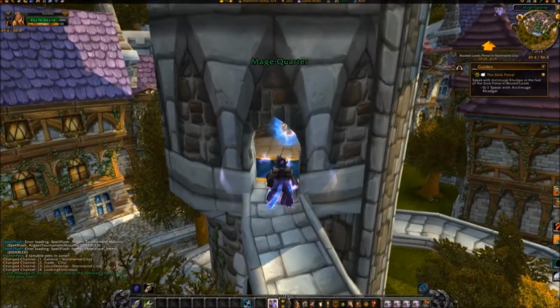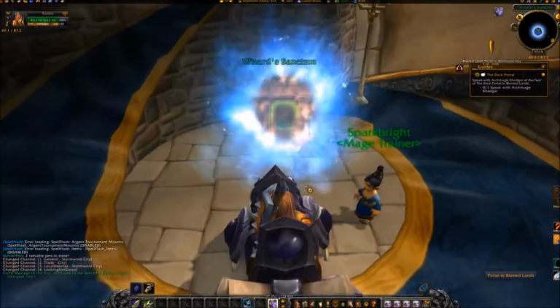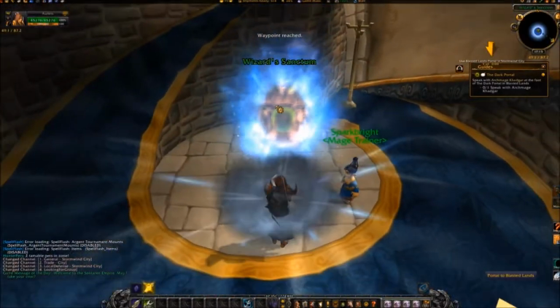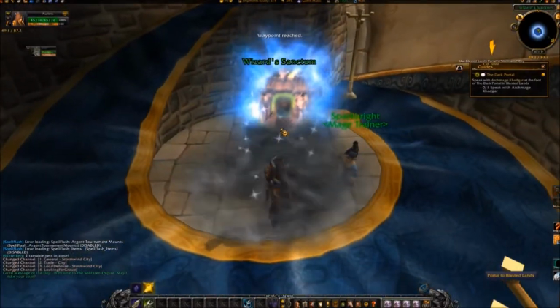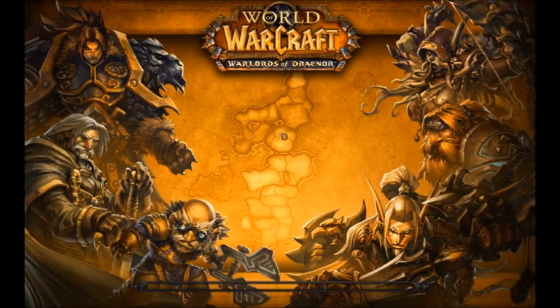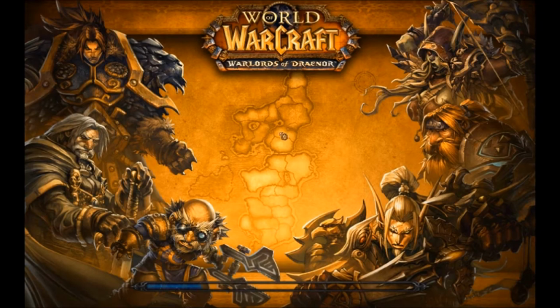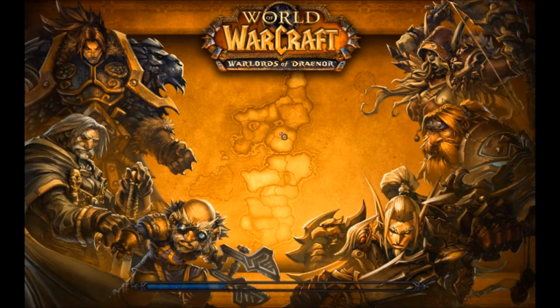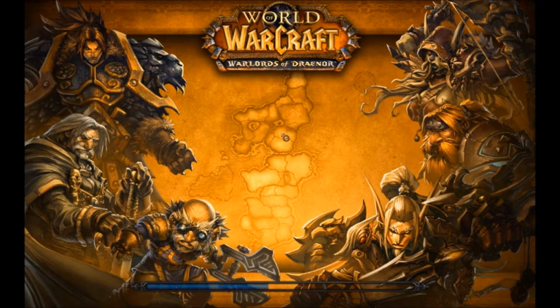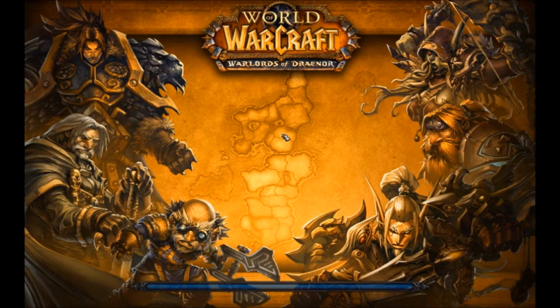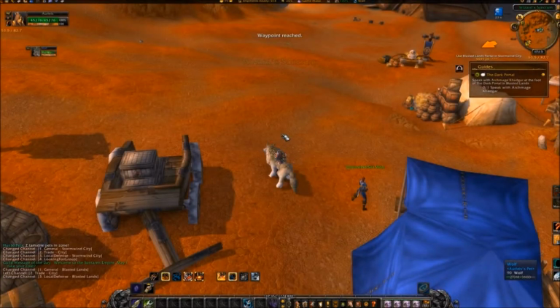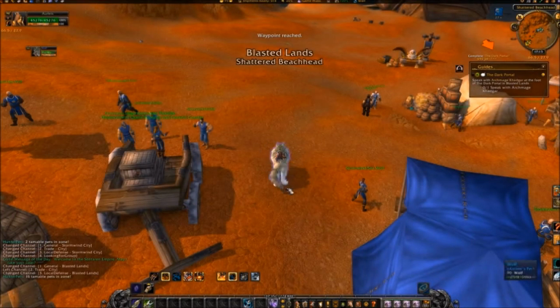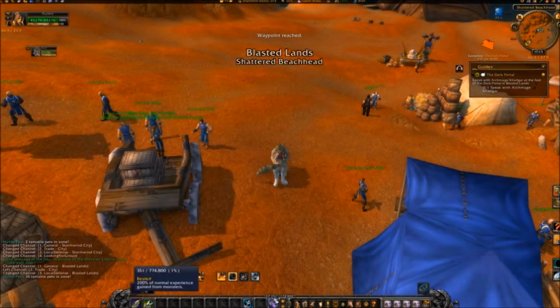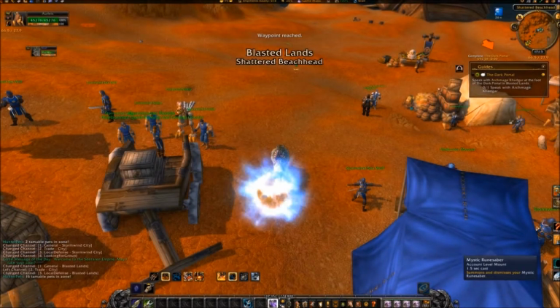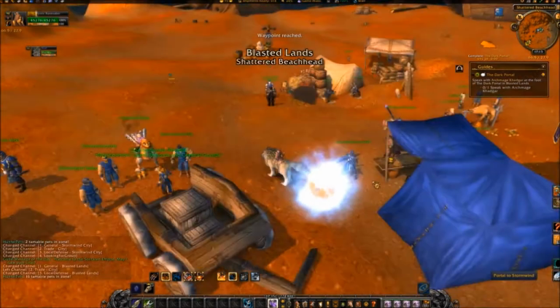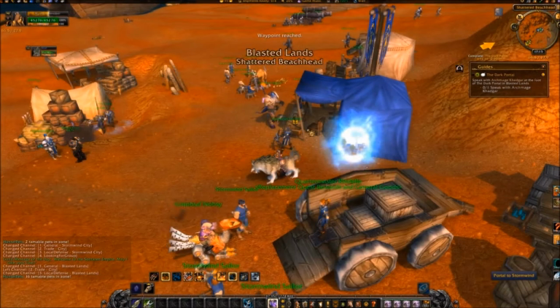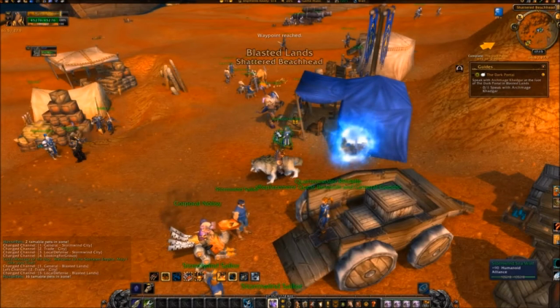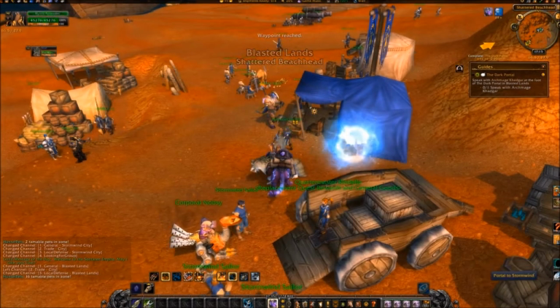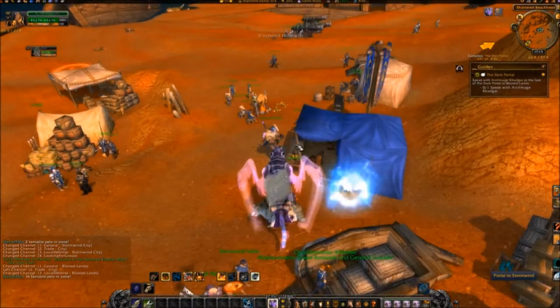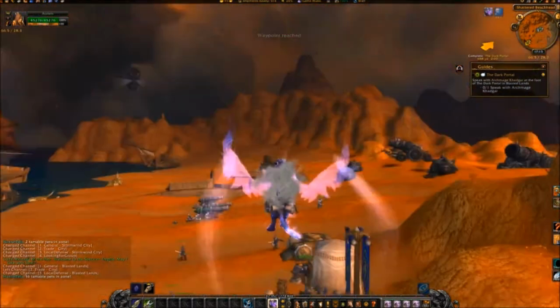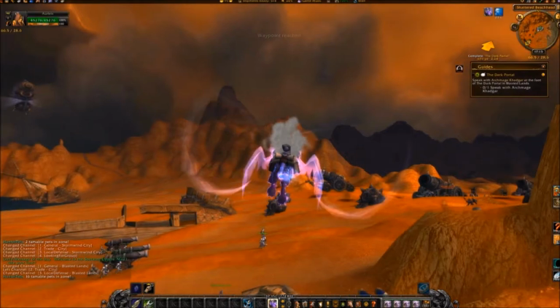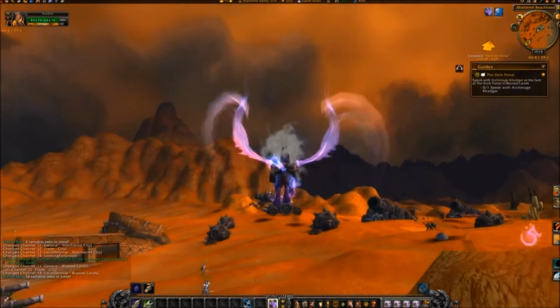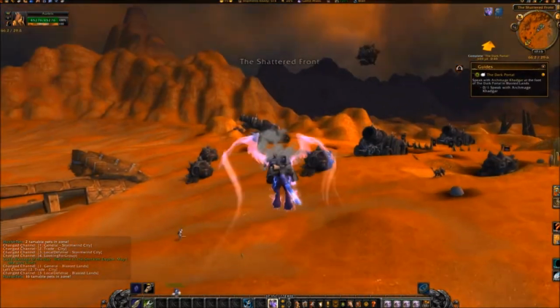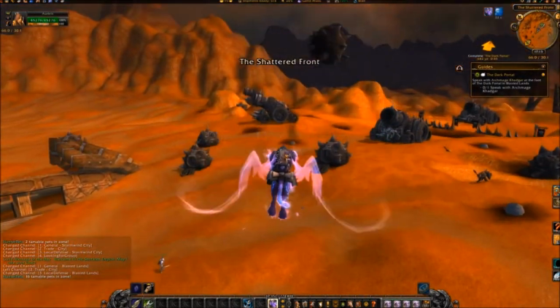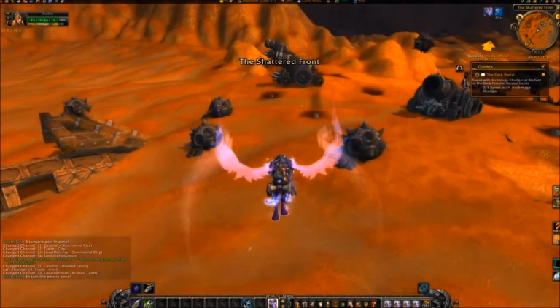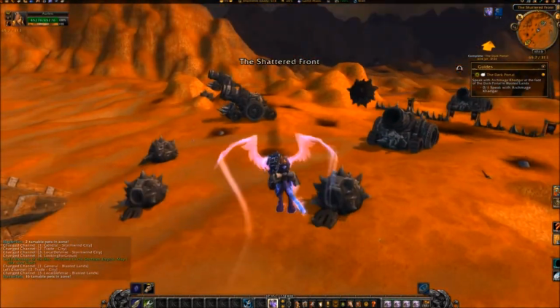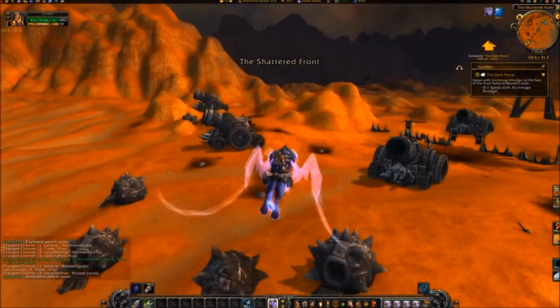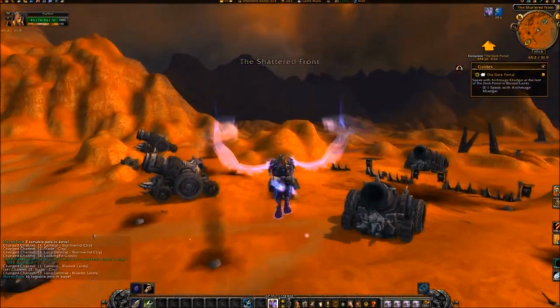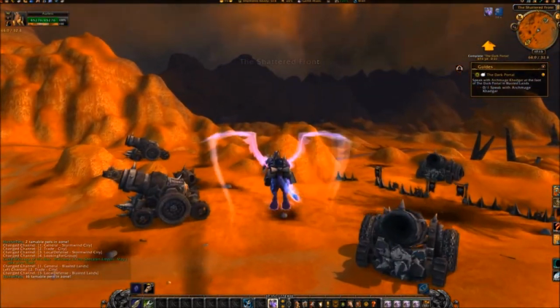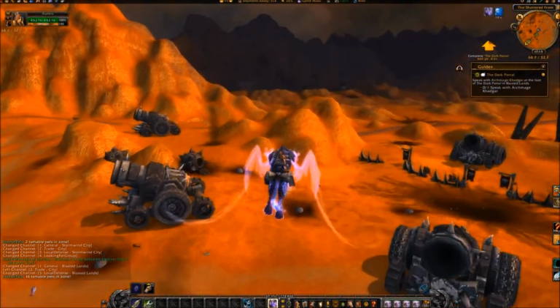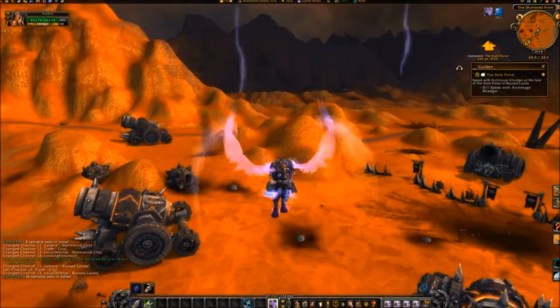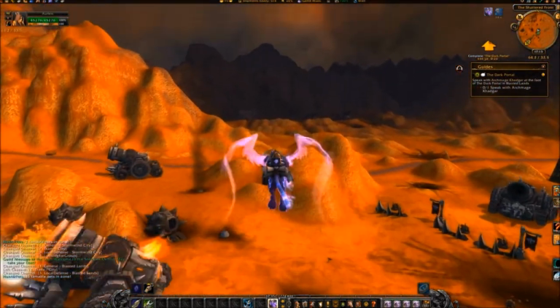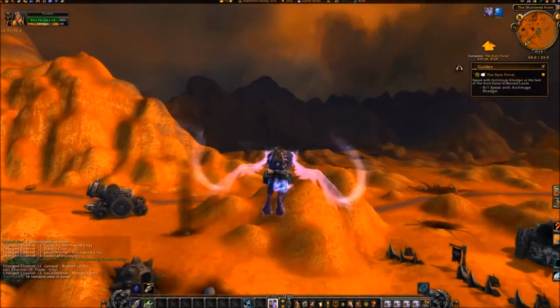From Stormwind, go to the Mage Corridor and enter the Mage Tower at 49, 86. Click on the Portal to Blasted Lands. Once at the Blasted Lands, travel southwest to coordinates 55, 50.